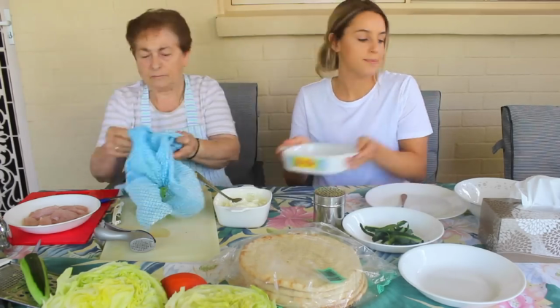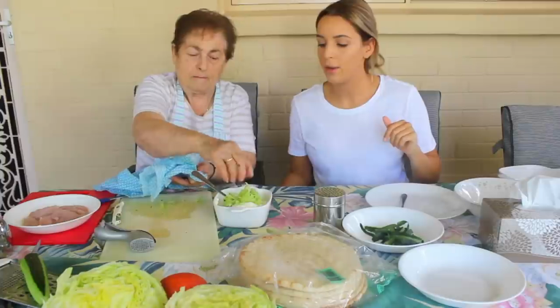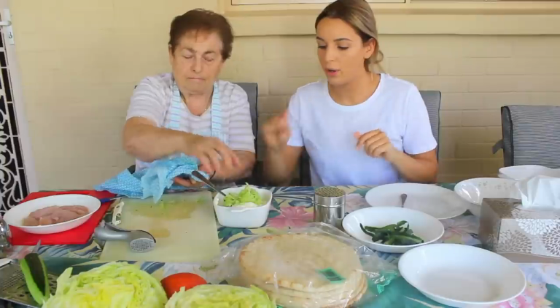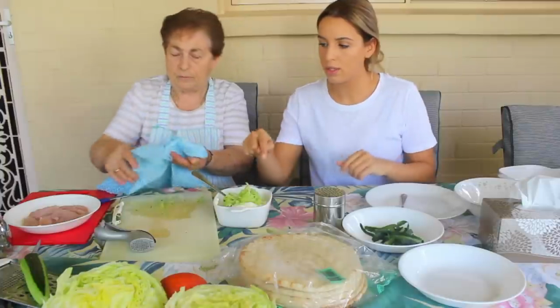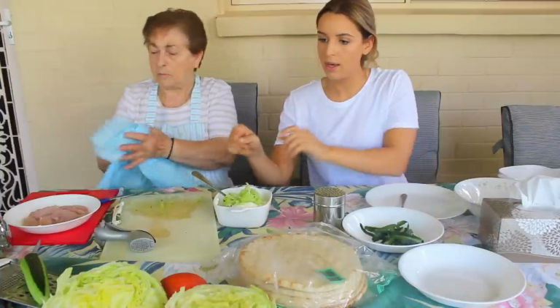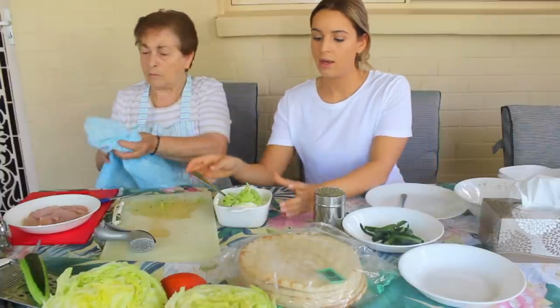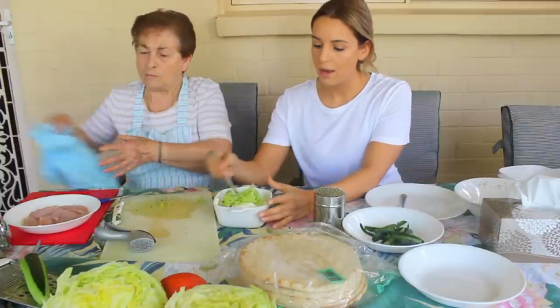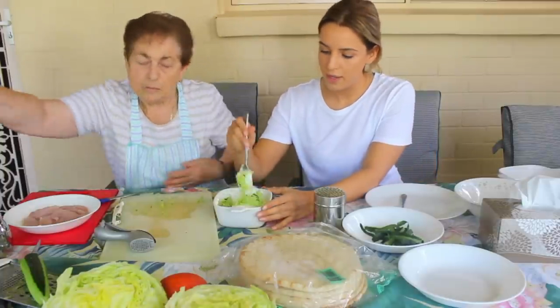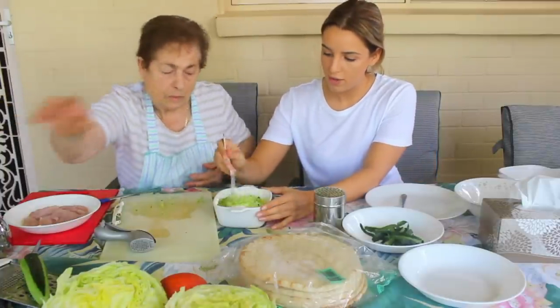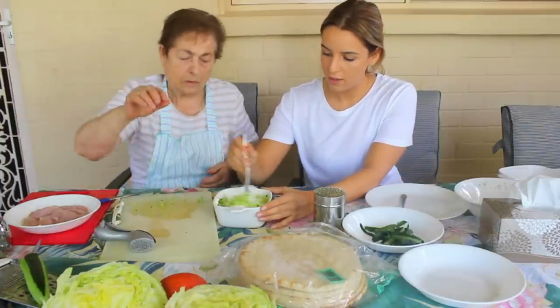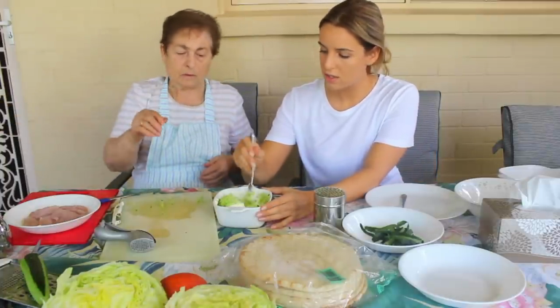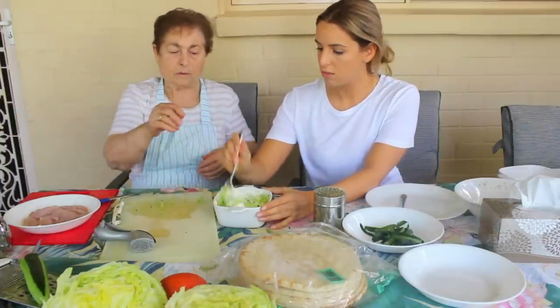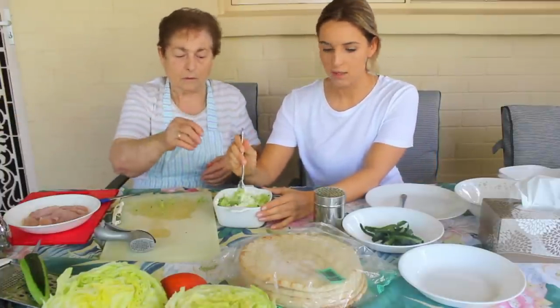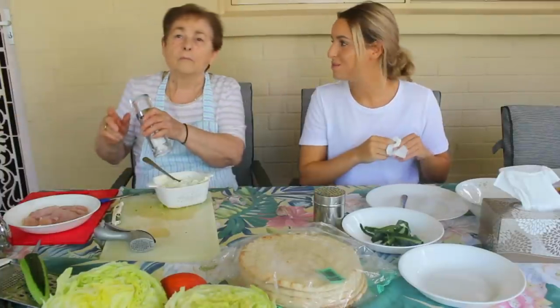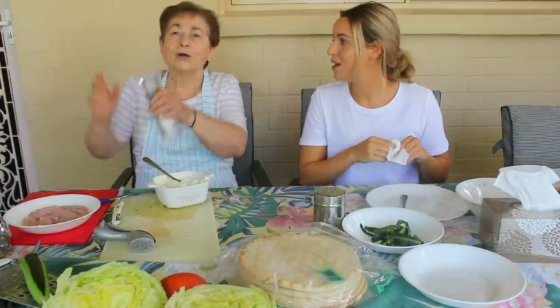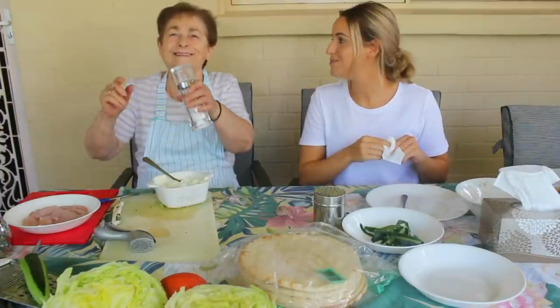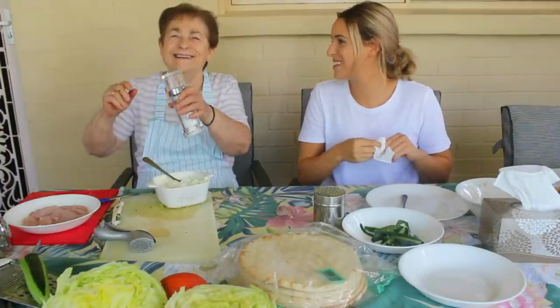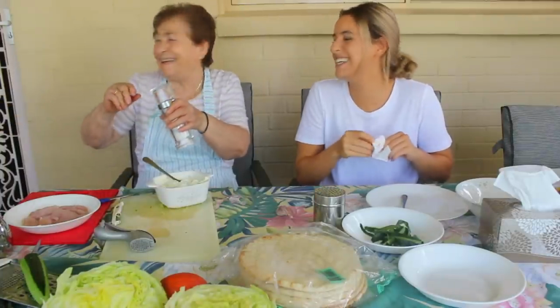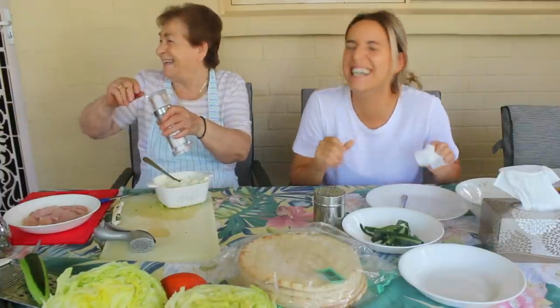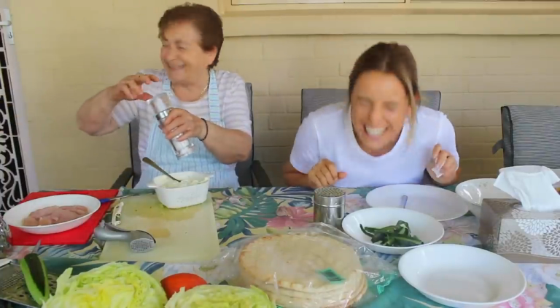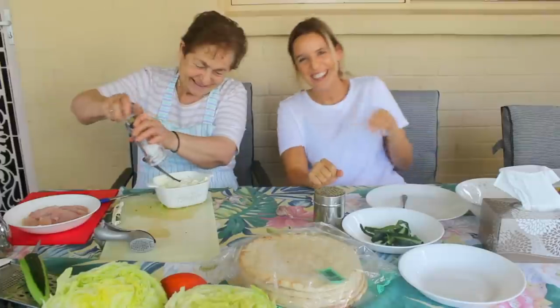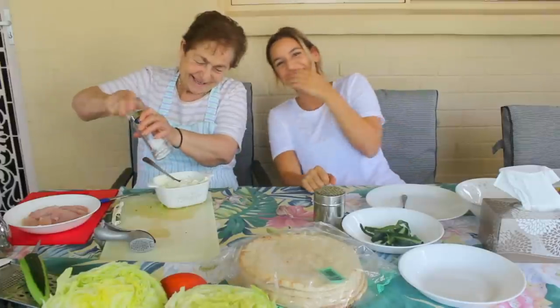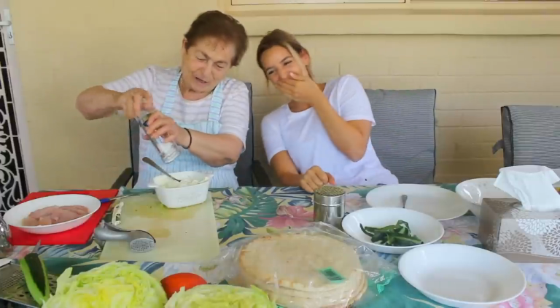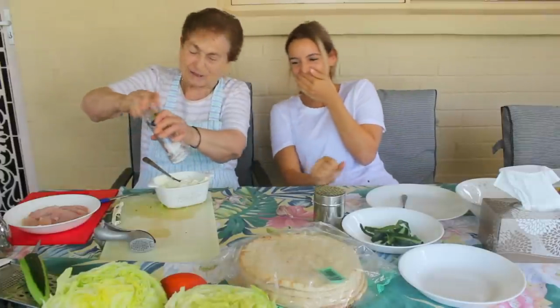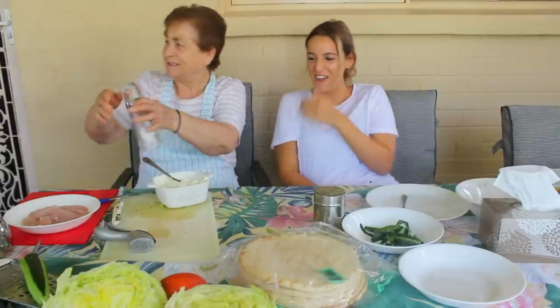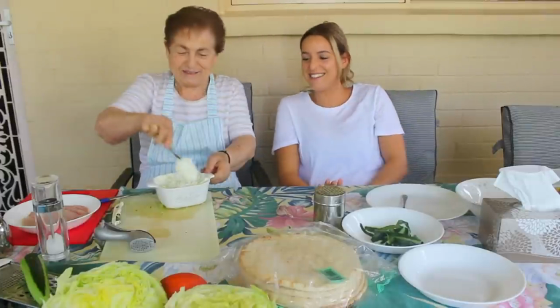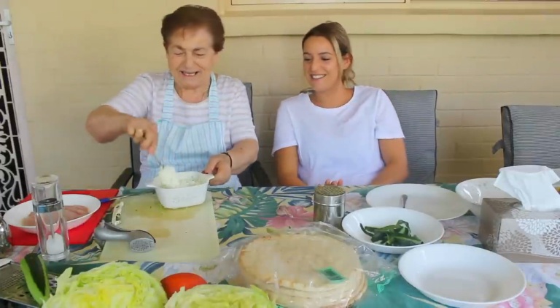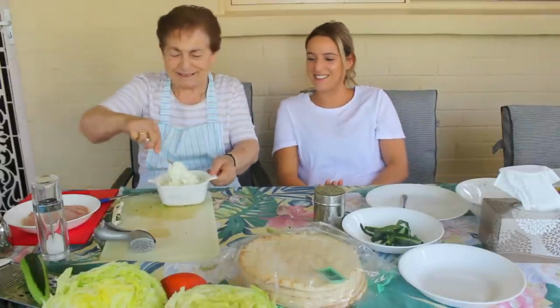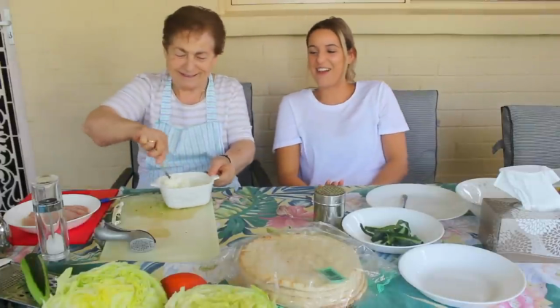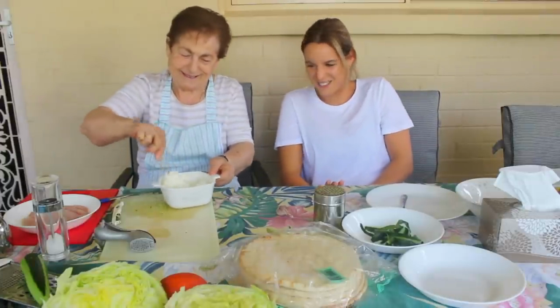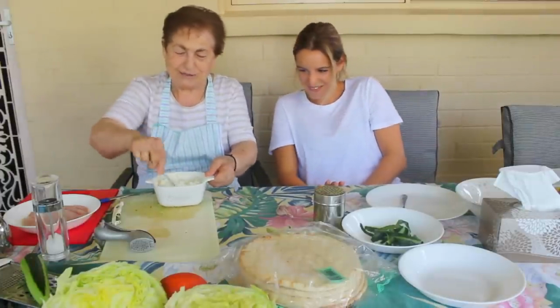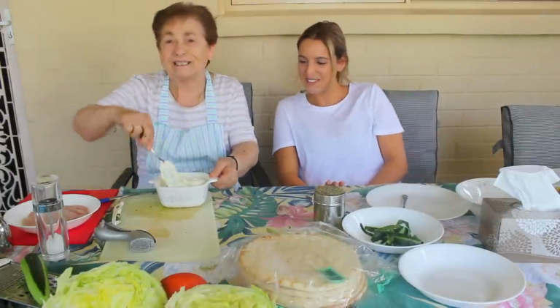Now we're going to put it all in and mix everything together. Do you need salt? Yes — just a little bit. Fantastic.